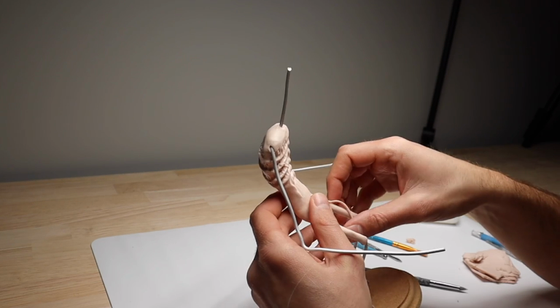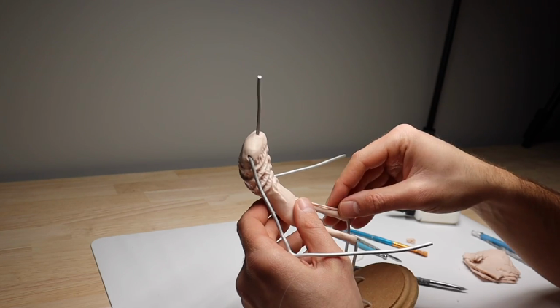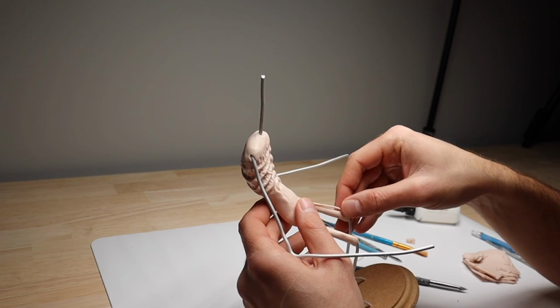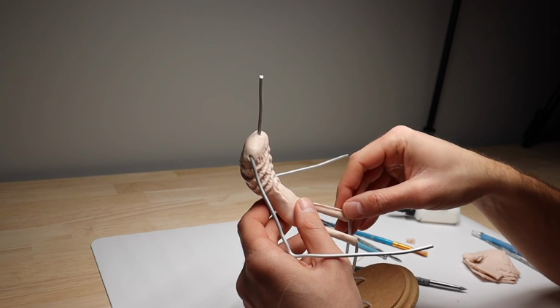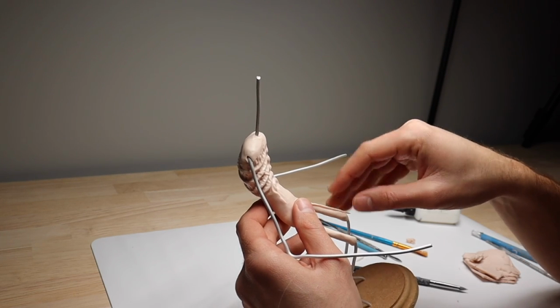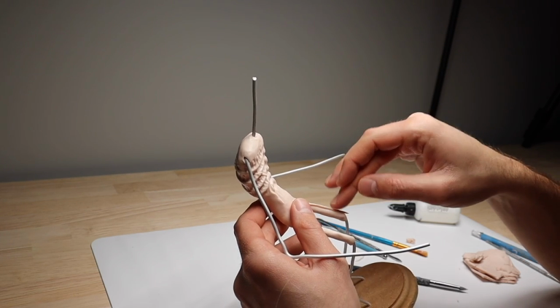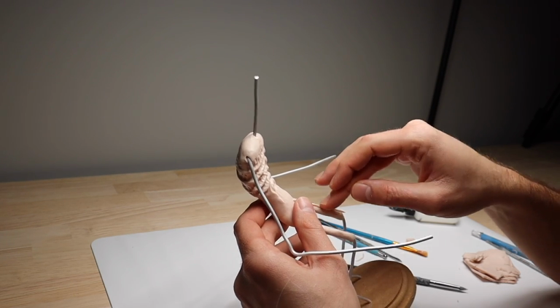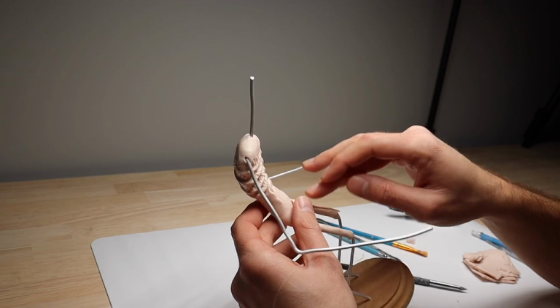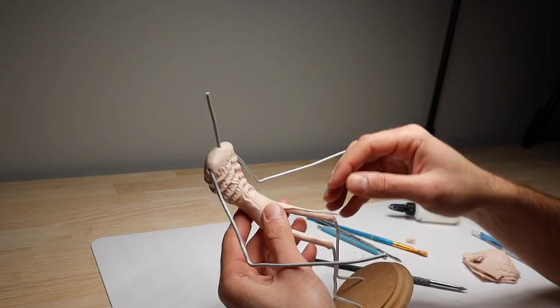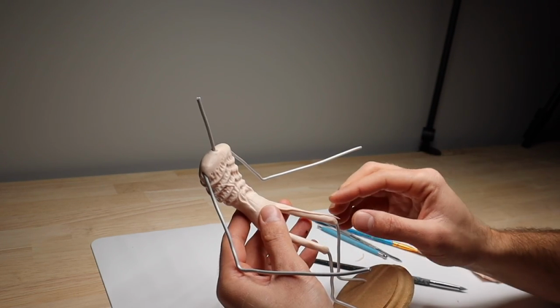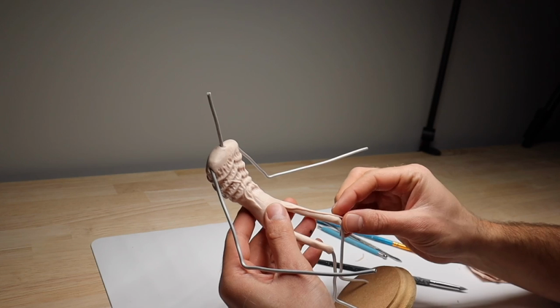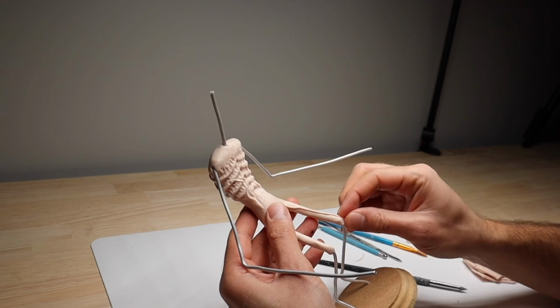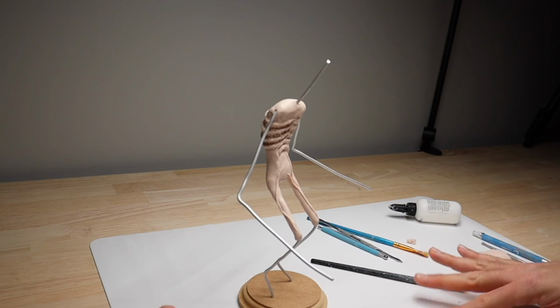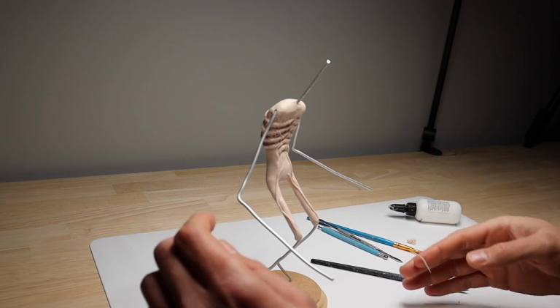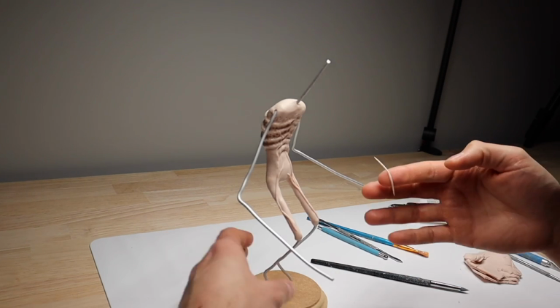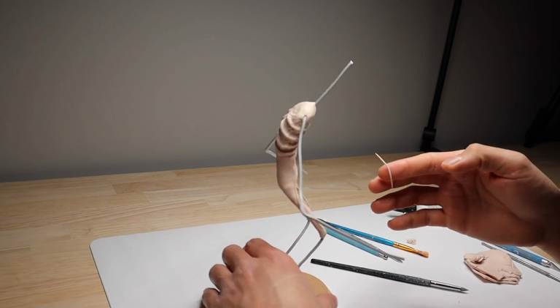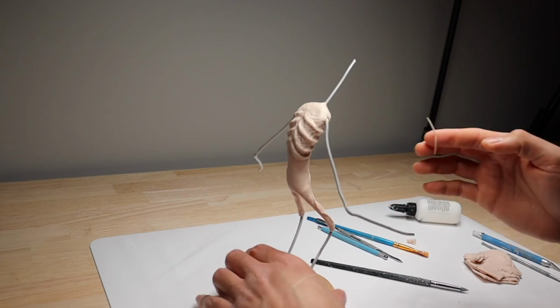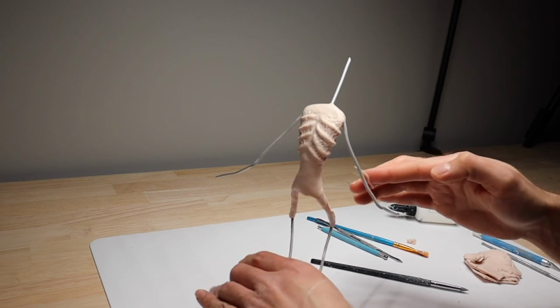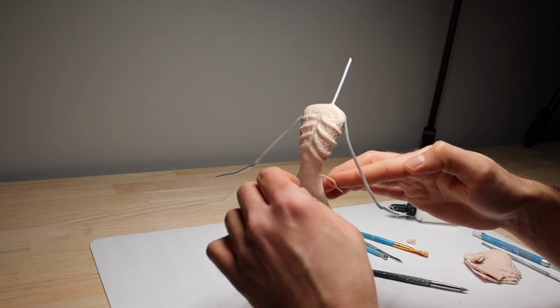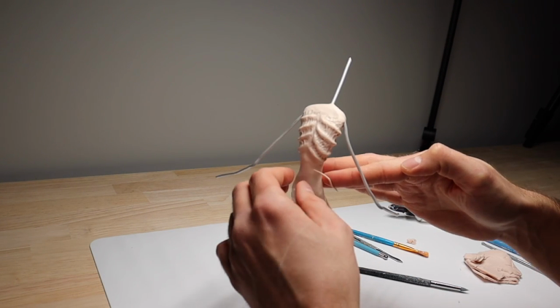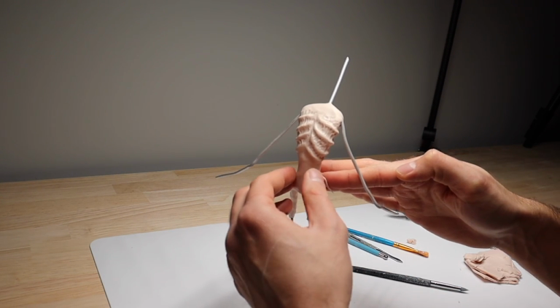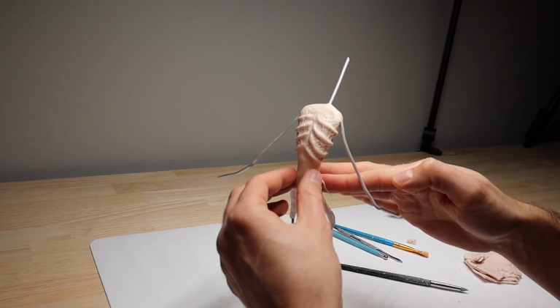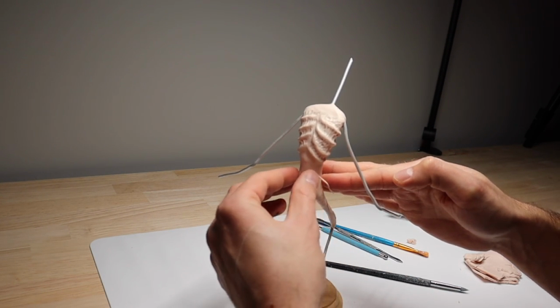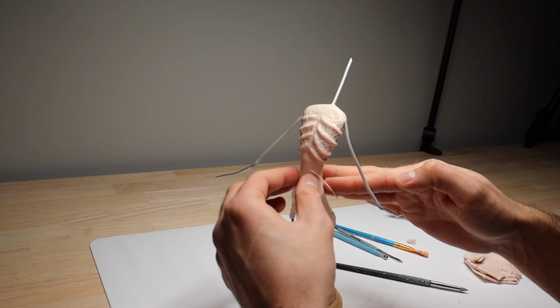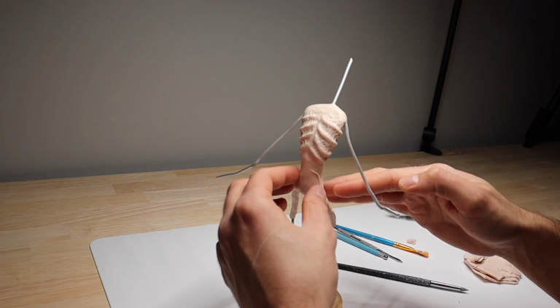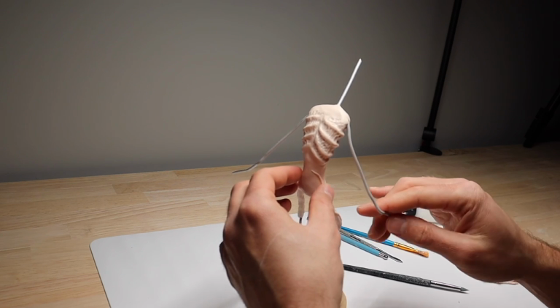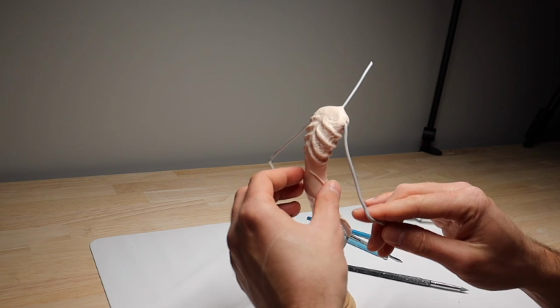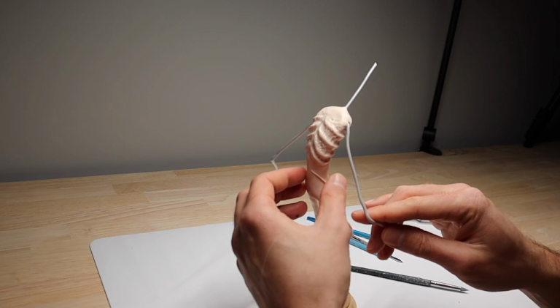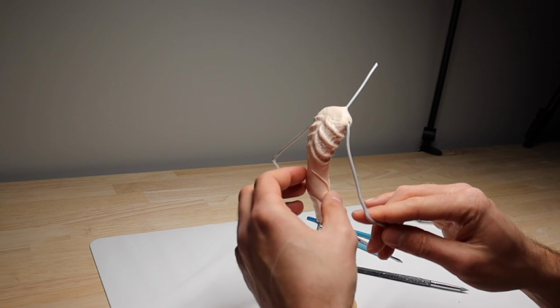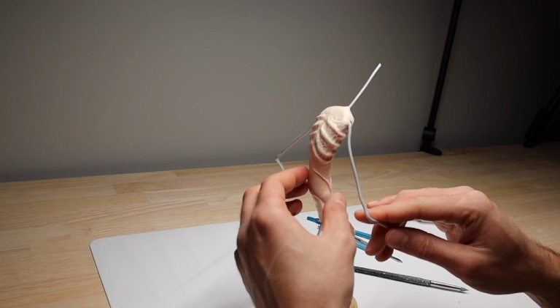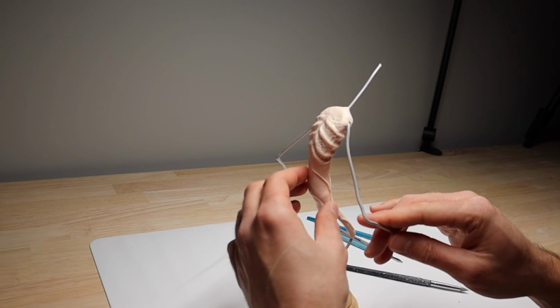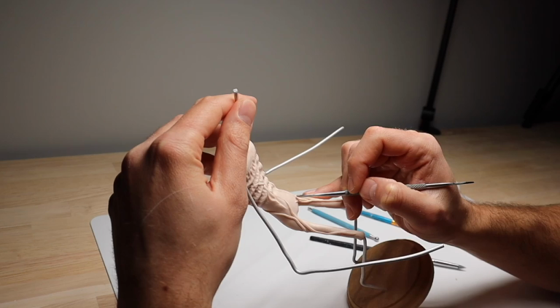I'm just adding some thin snakes of clay to create some more detail and interest in the skin — making some veins and wrinkles and just making it look real gross. I feel like I'm channeling my Siren Head sculpture from a few years ago.